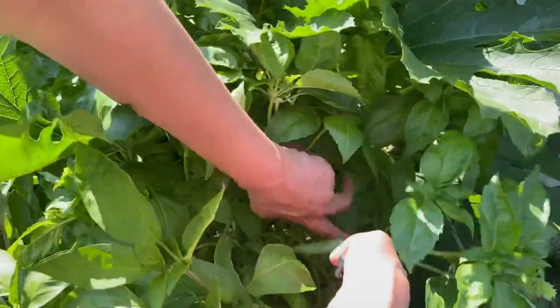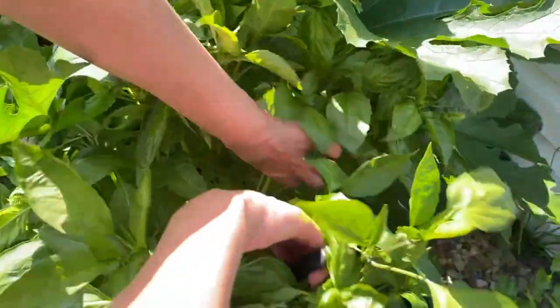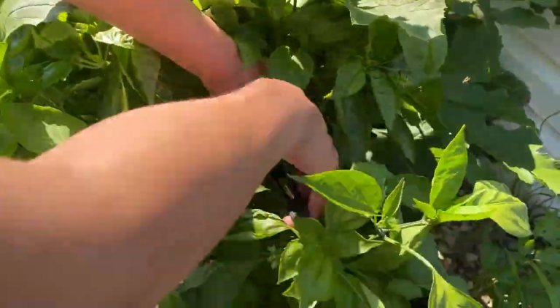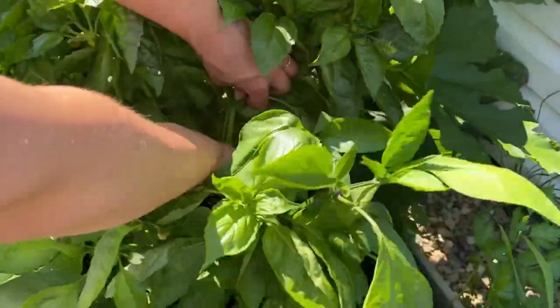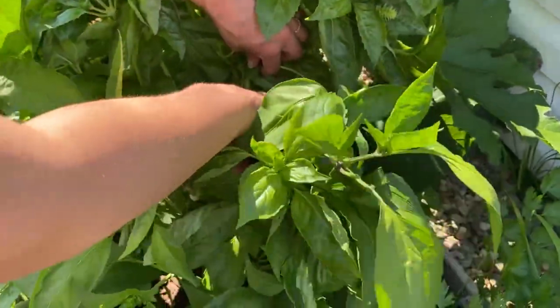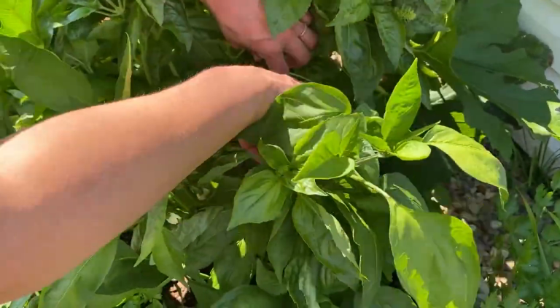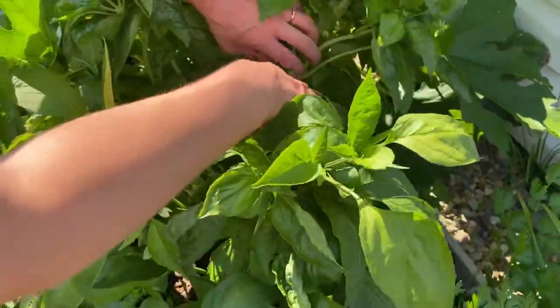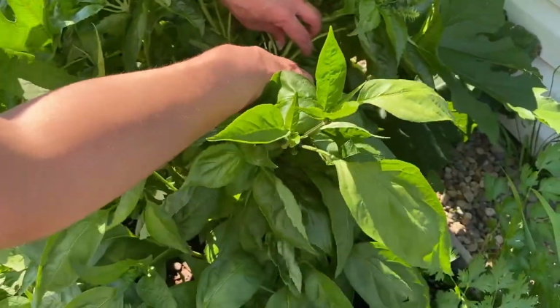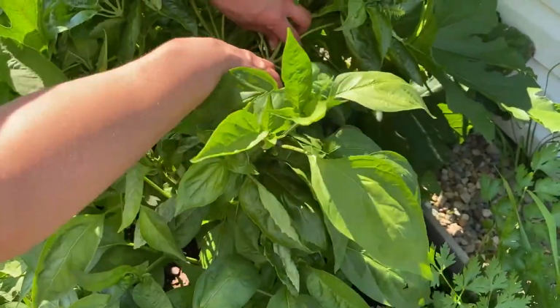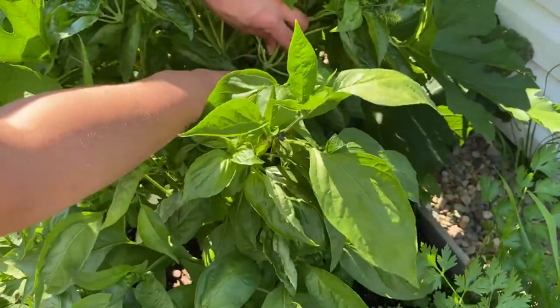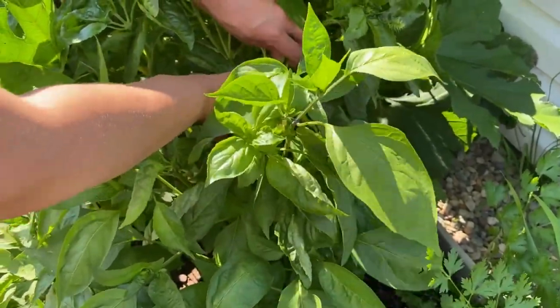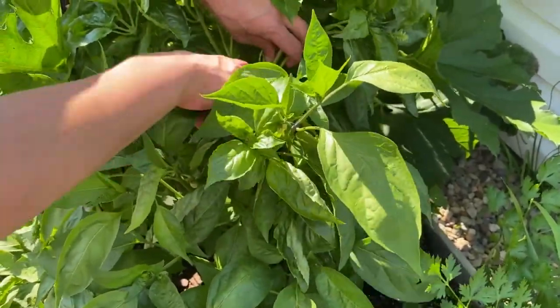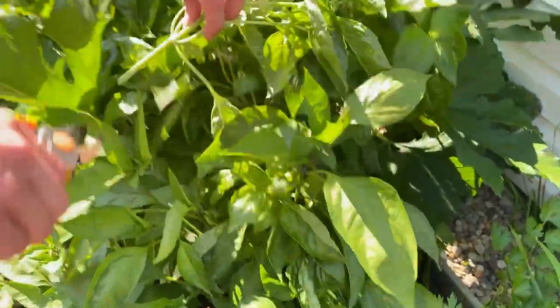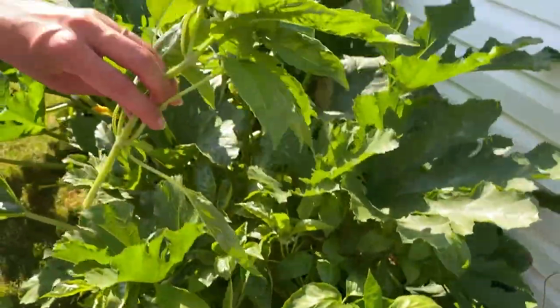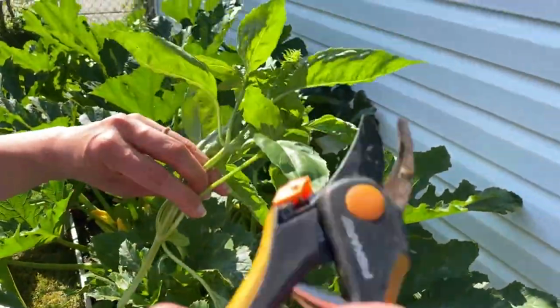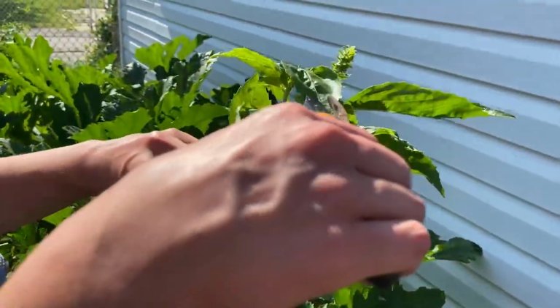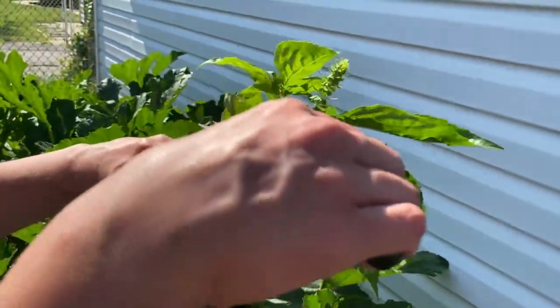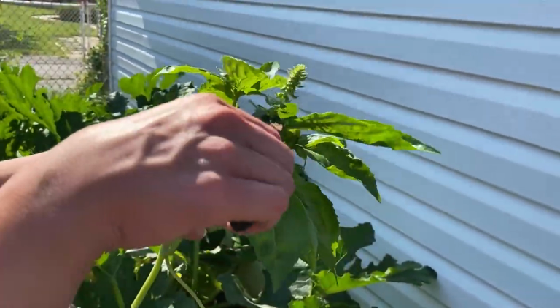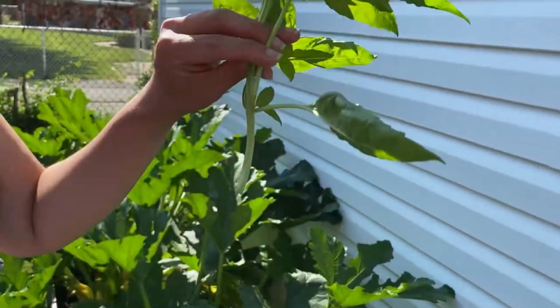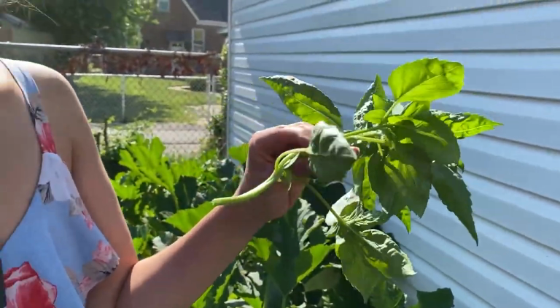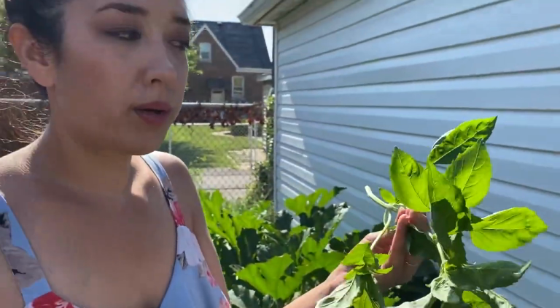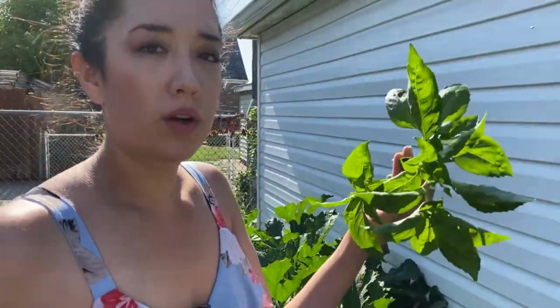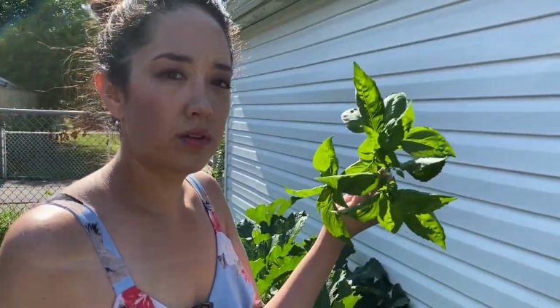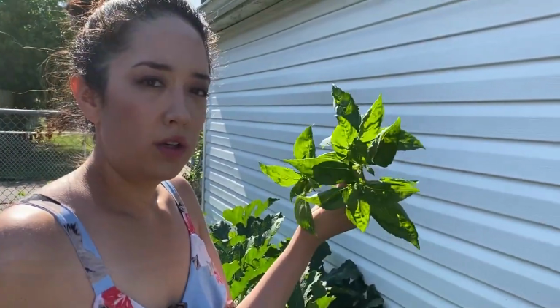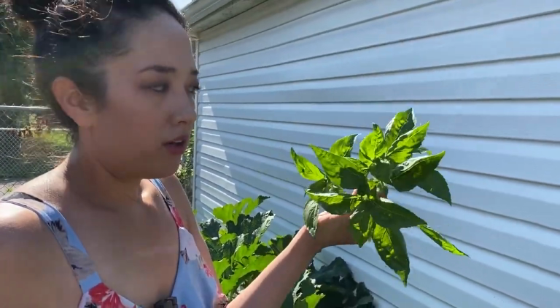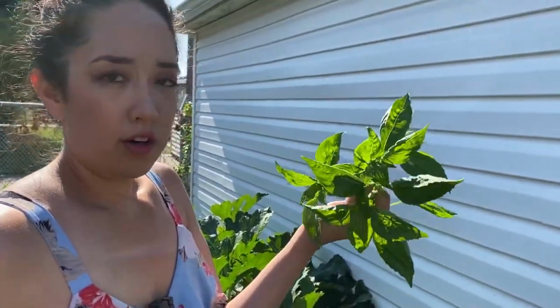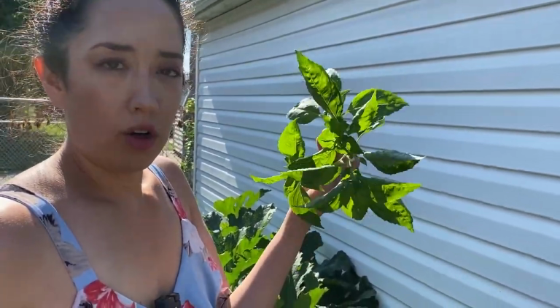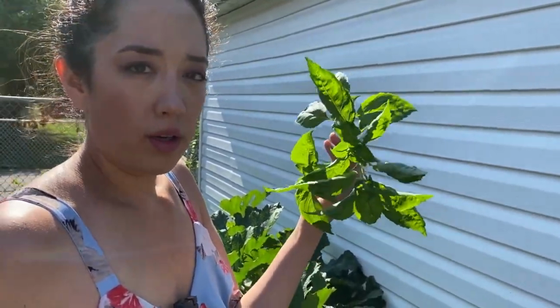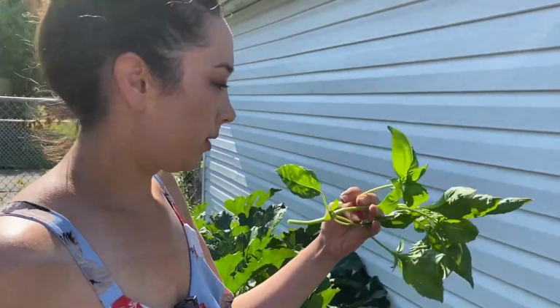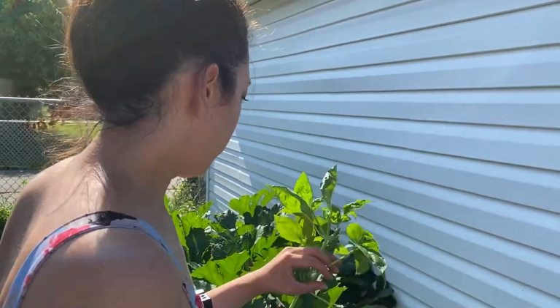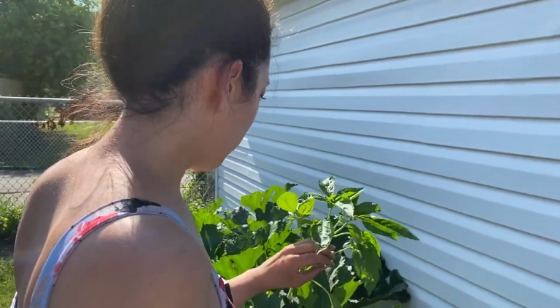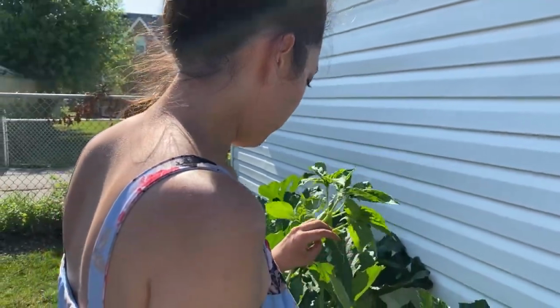This is a basil plant — I'm going to take some cuttings of it. It is huge. This is Amazel Basil by Proven Winners, a very vigorous growing basil plant. I'm not sure how much we need, but let's just grab some.